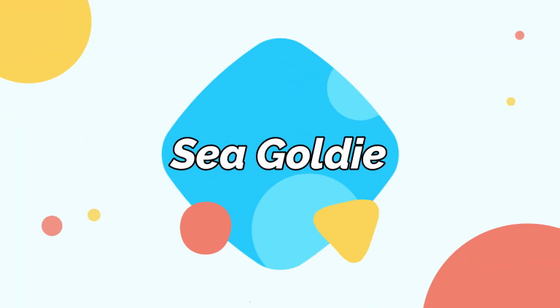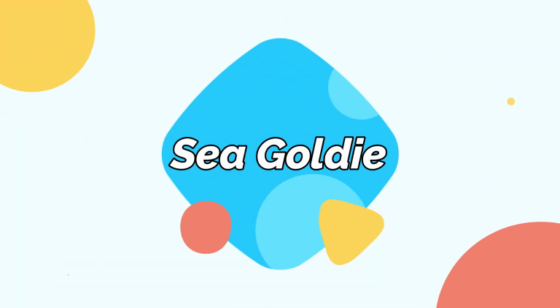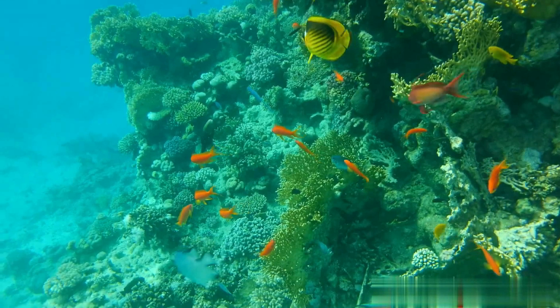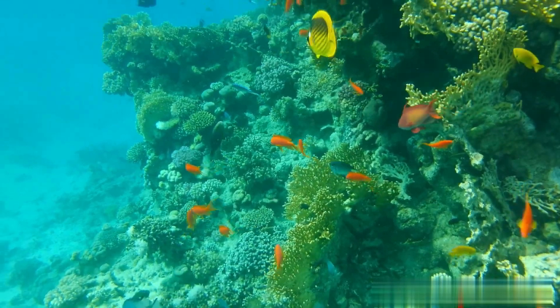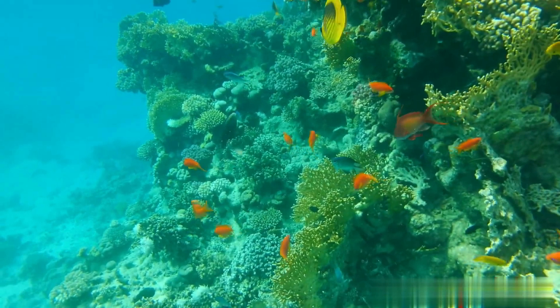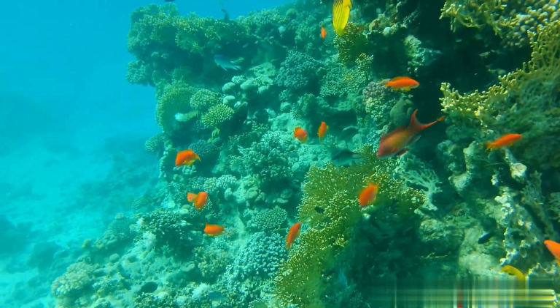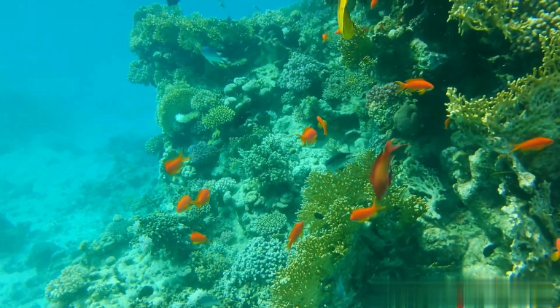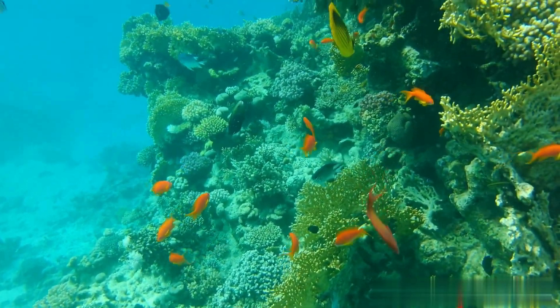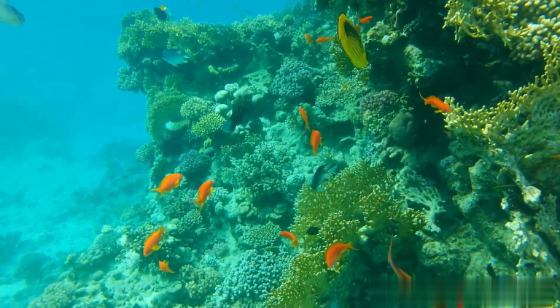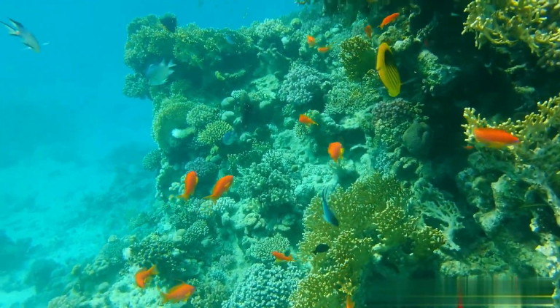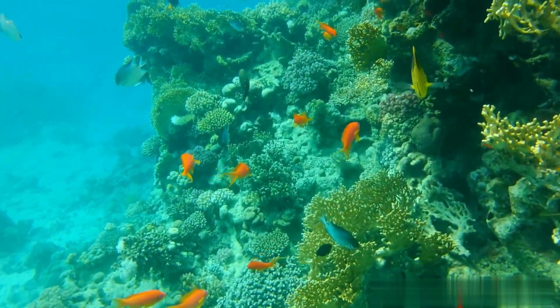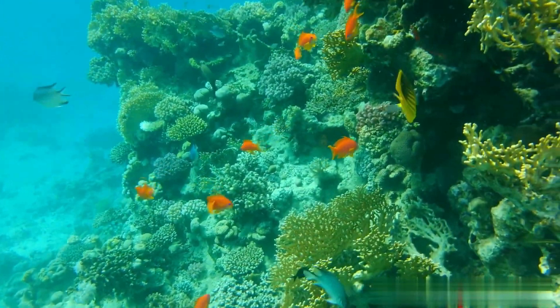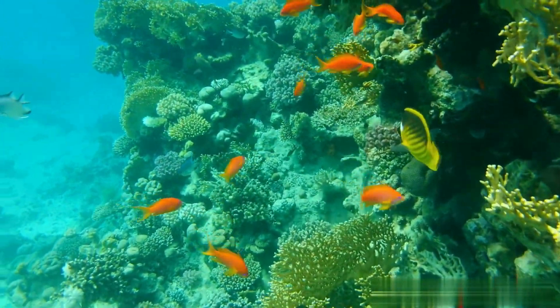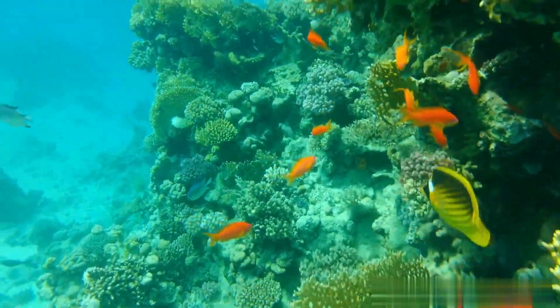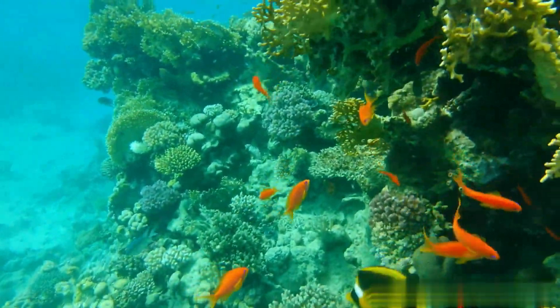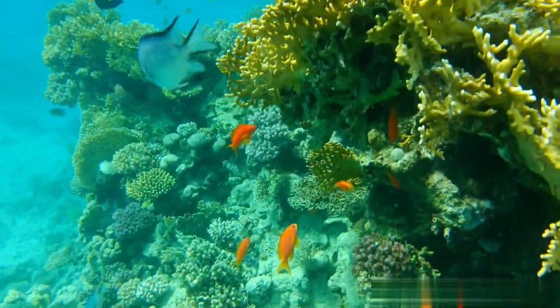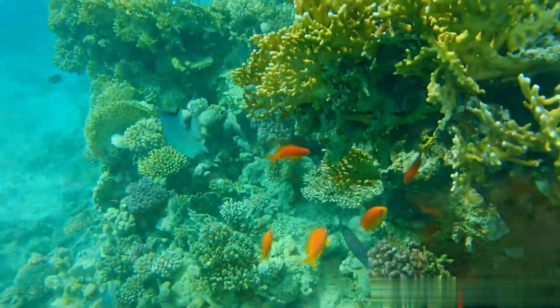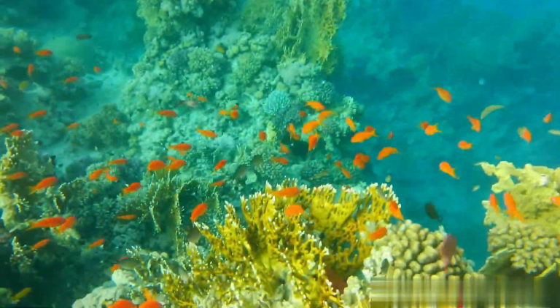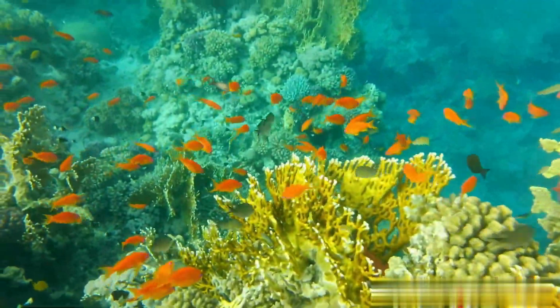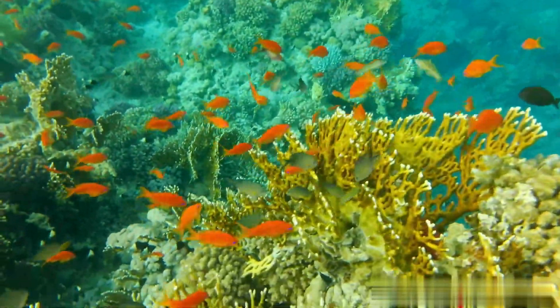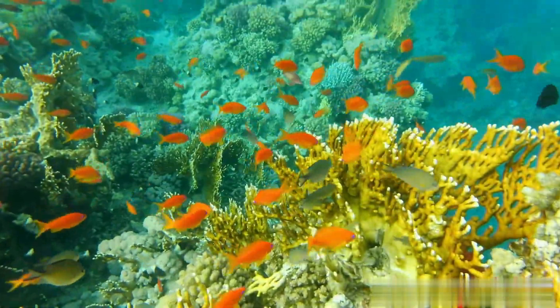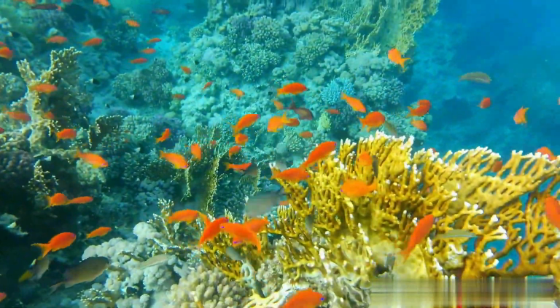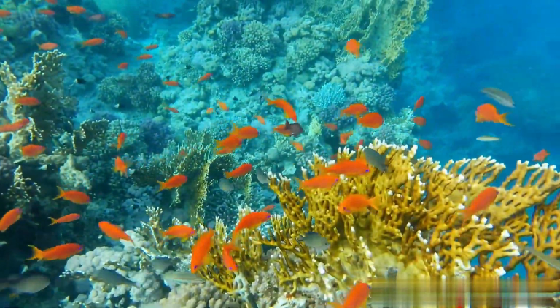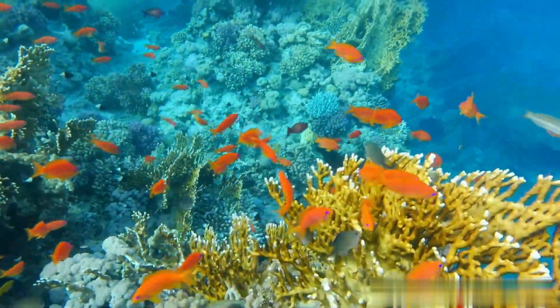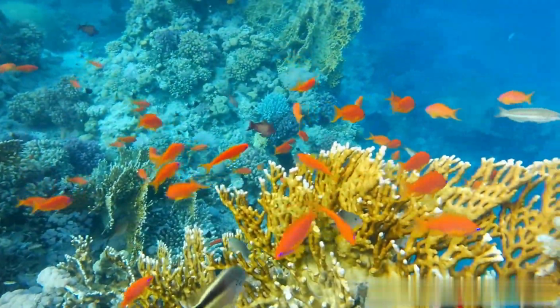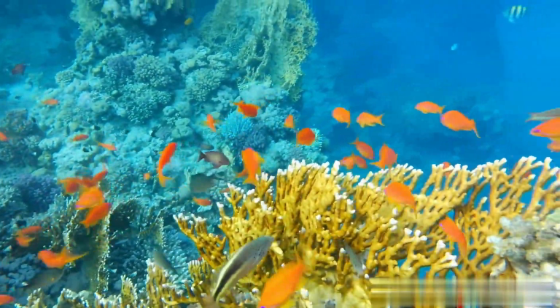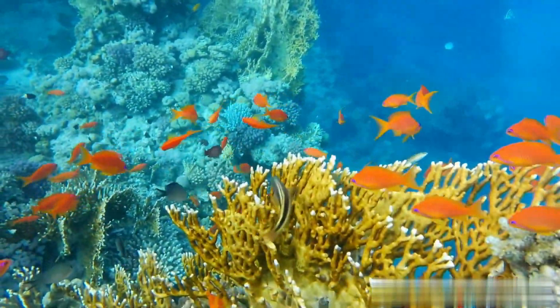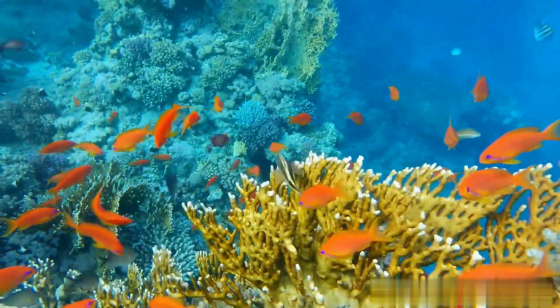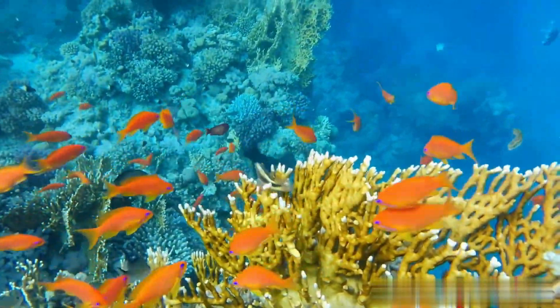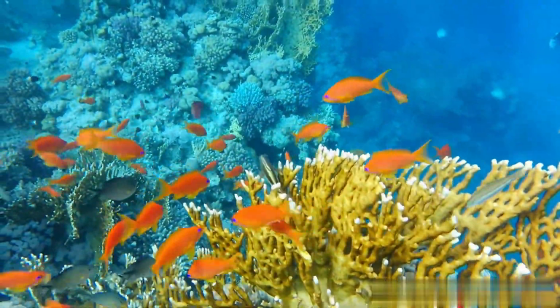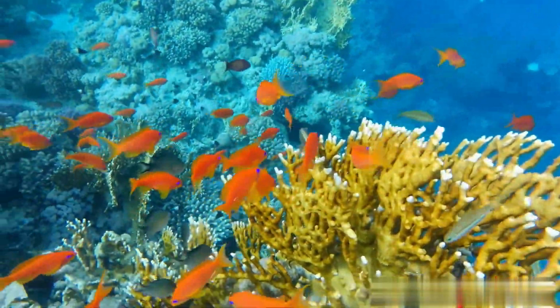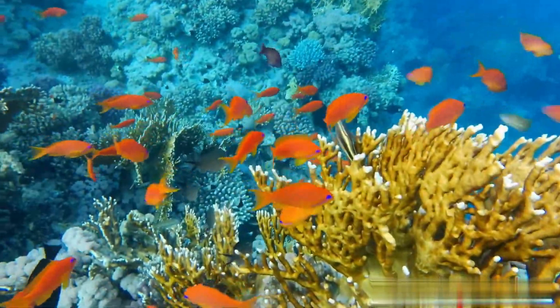Sea goldie. Found in the Western Indian Ocean, including the Red Sea, and in the Pacific Ocean as far east as Japan and southeast Australia, the sea goldie is a small tropical fish that inhabits the translucent waters of lagoons and coral reefs, up to 20 meters in depth.